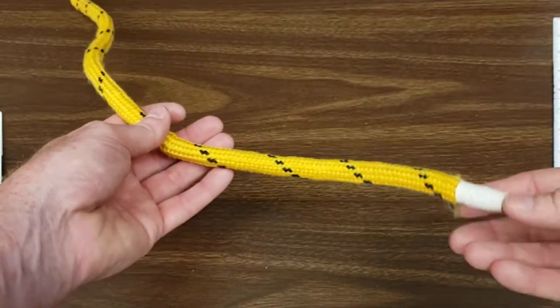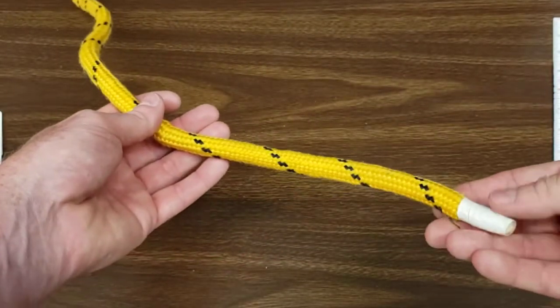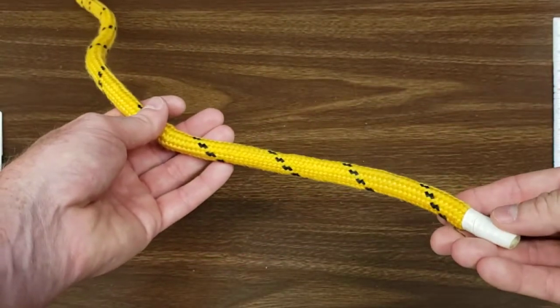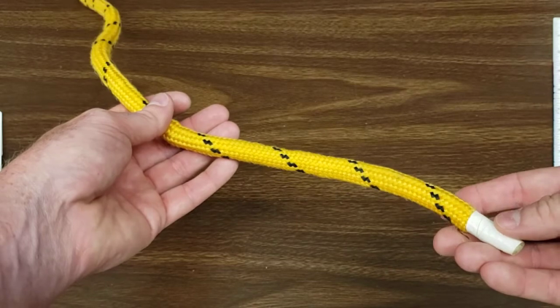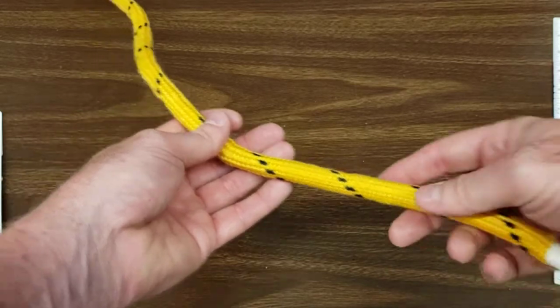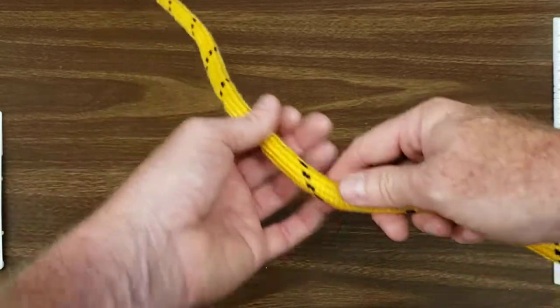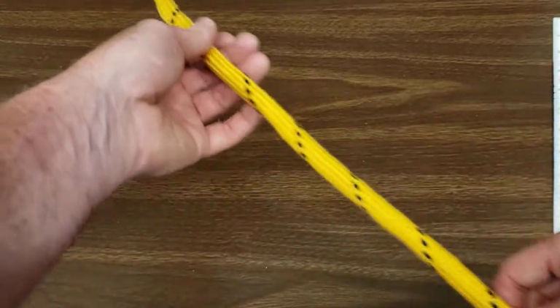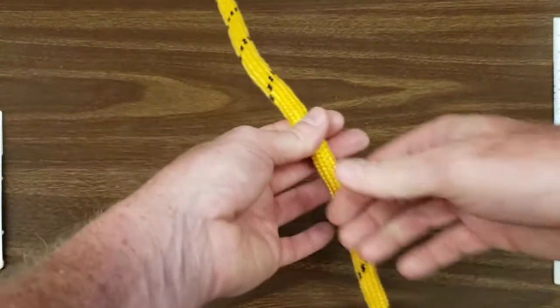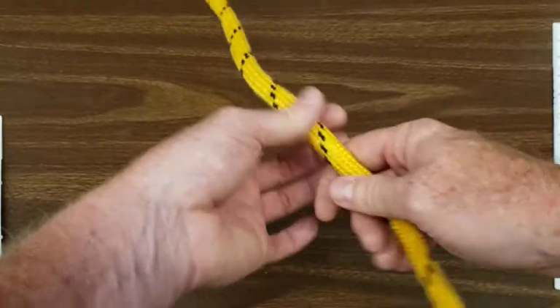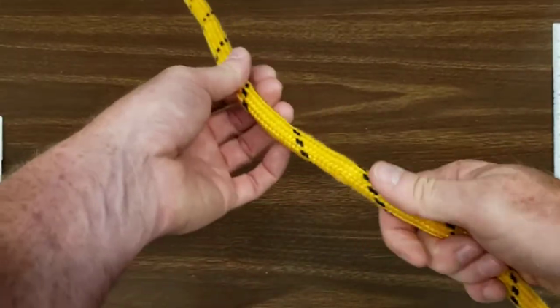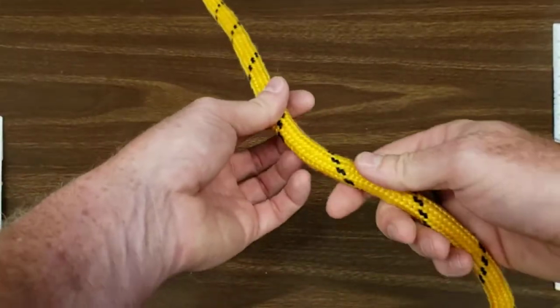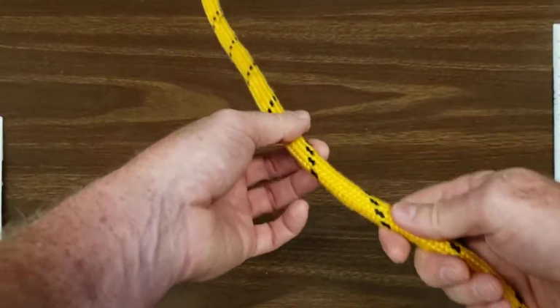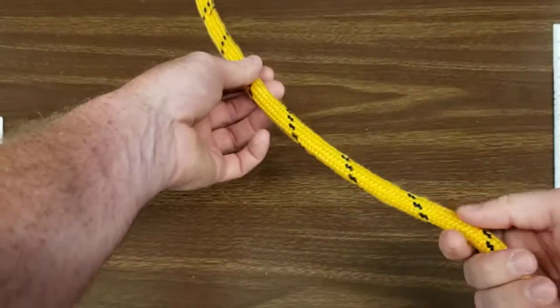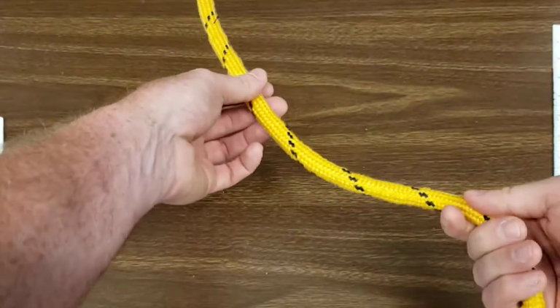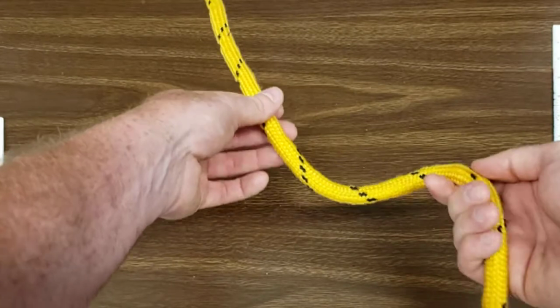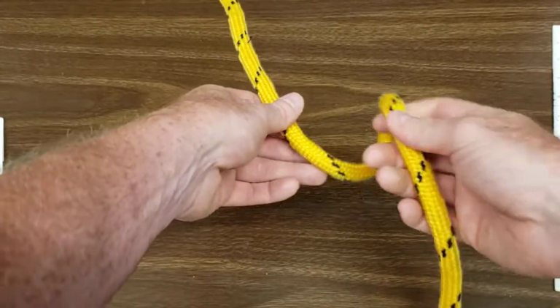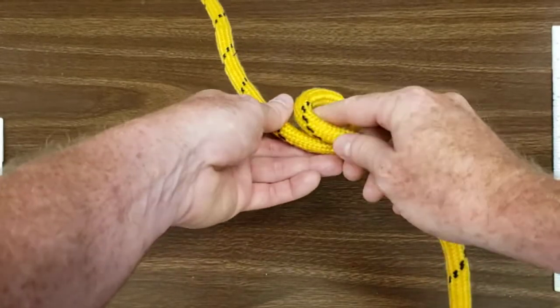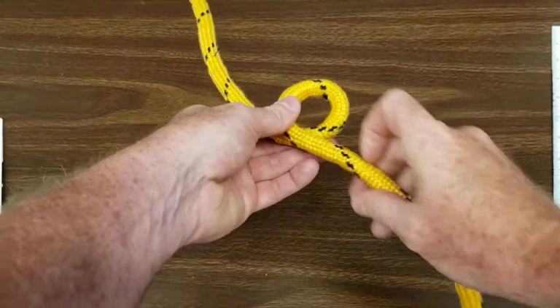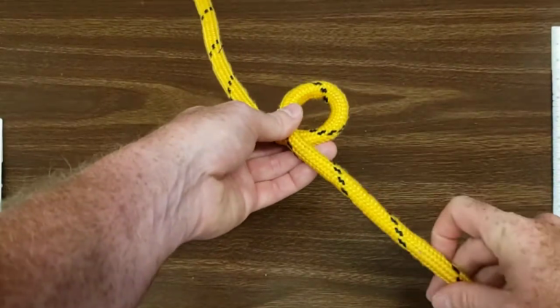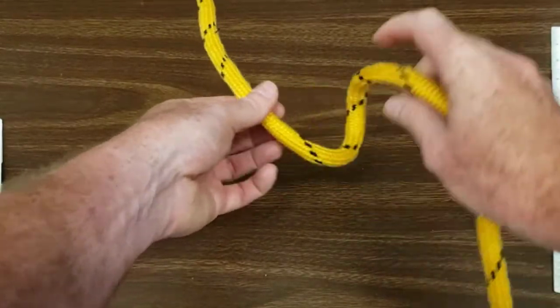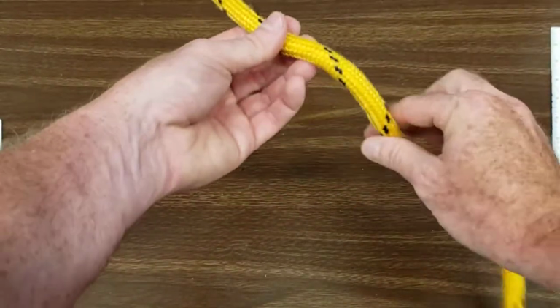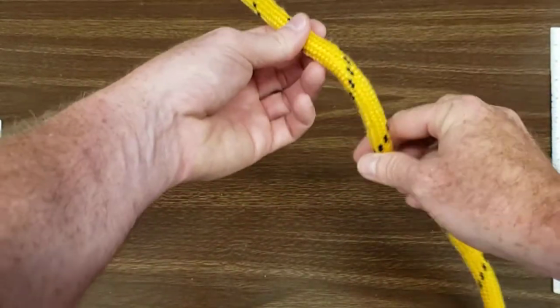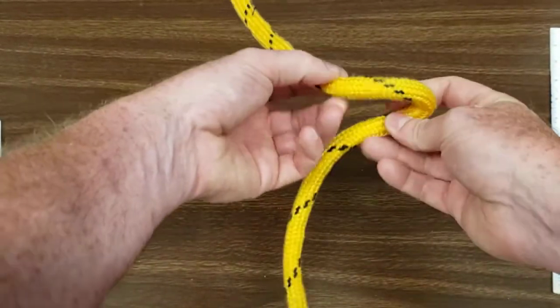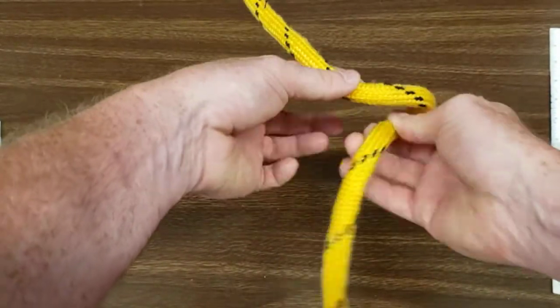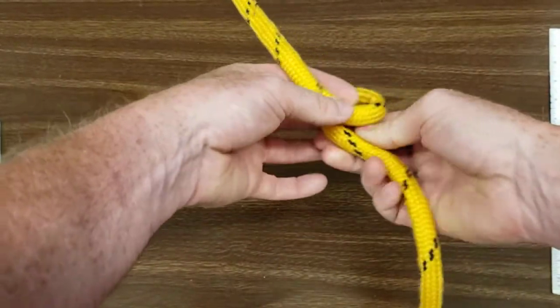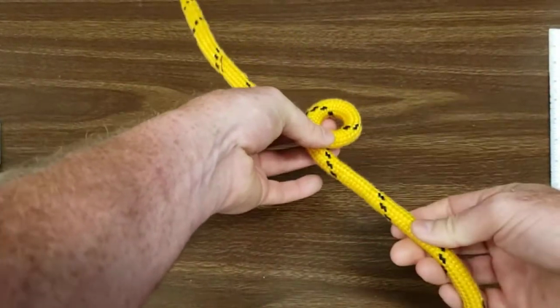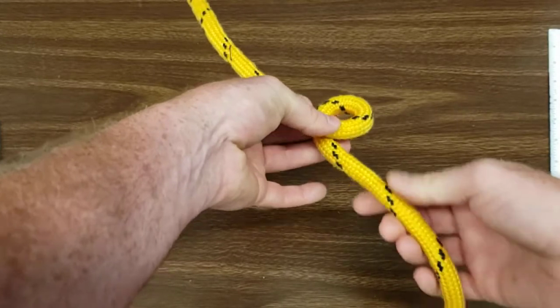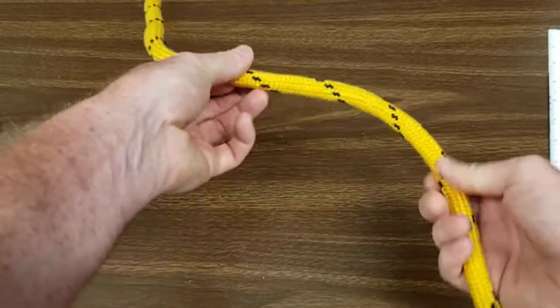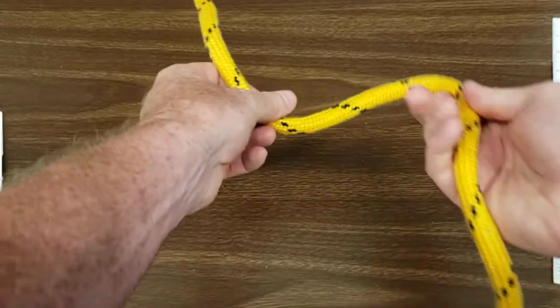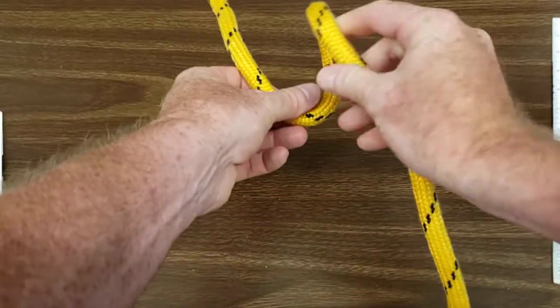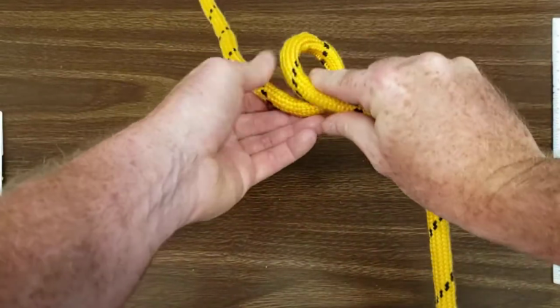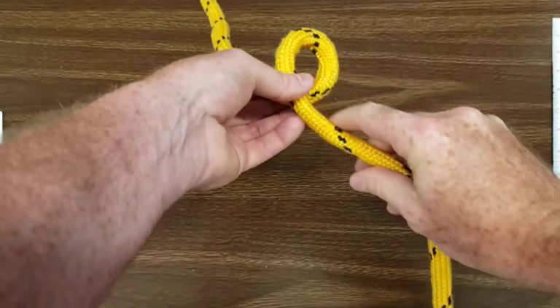What you're going to do is take your rope, go up maybe a couple feet, and create an overhand loop. Not an underhand loop — an overhand loop.